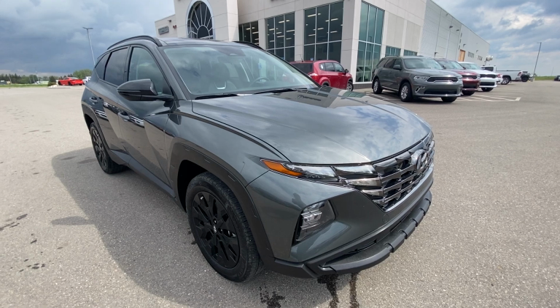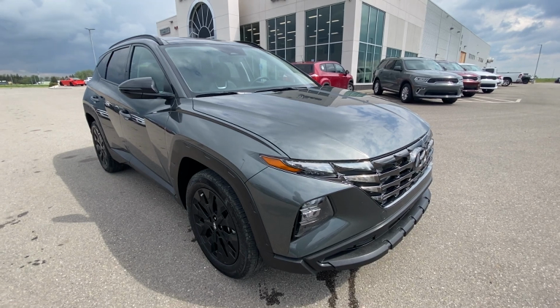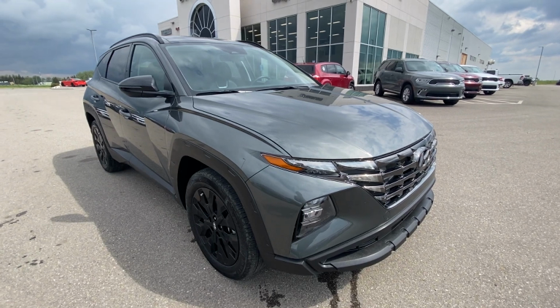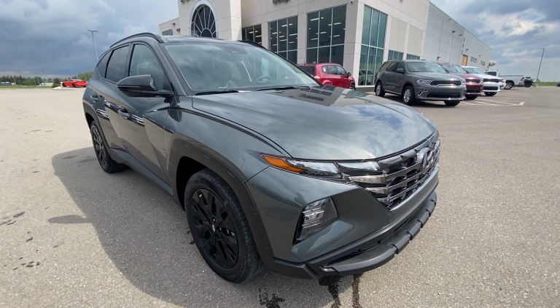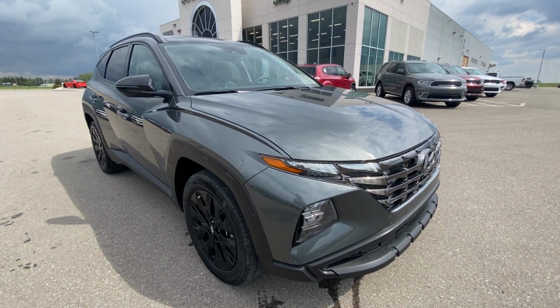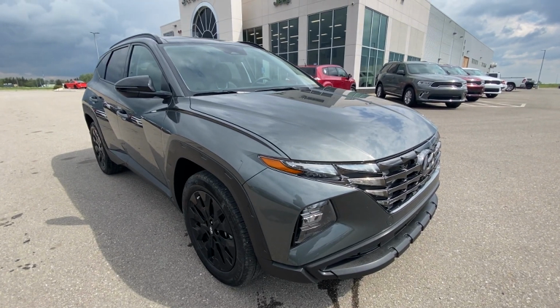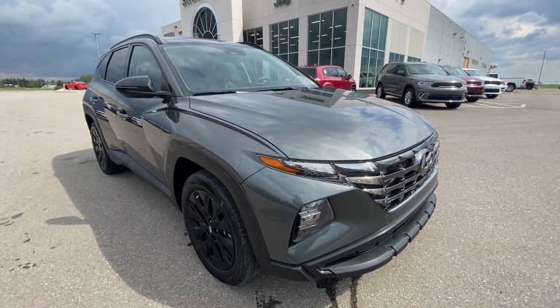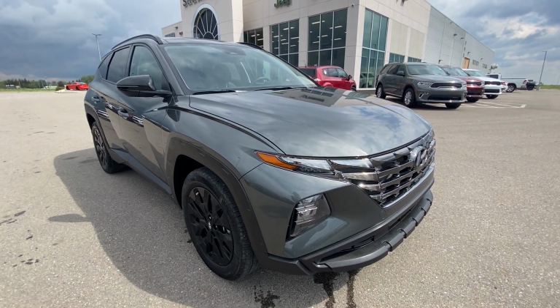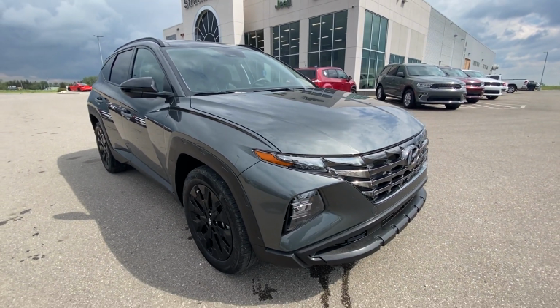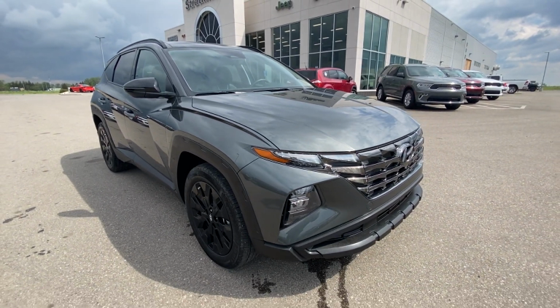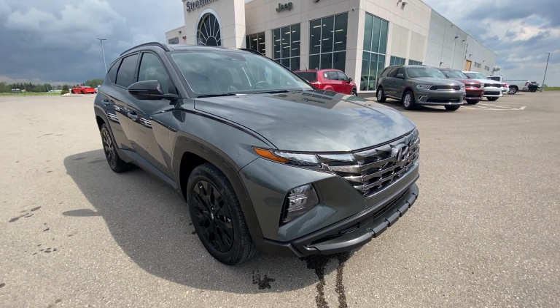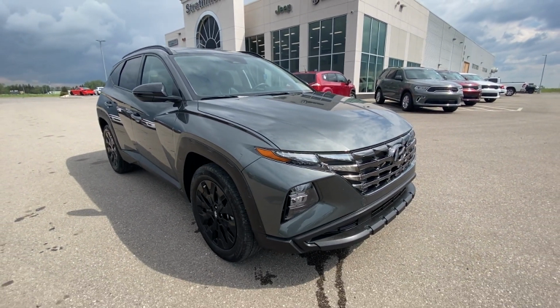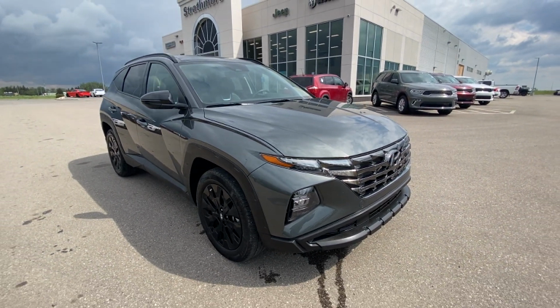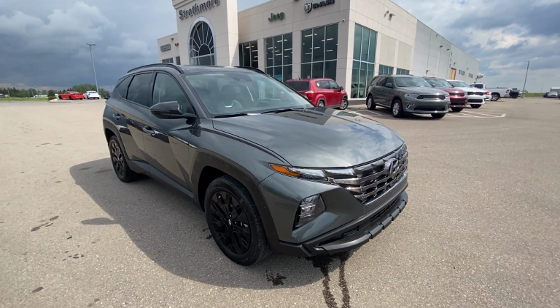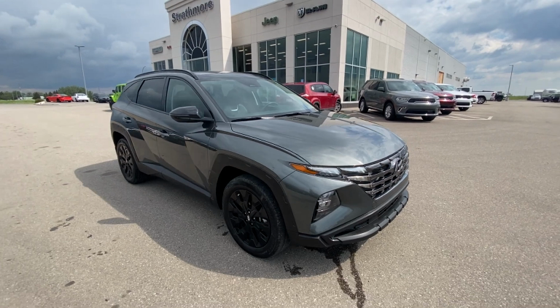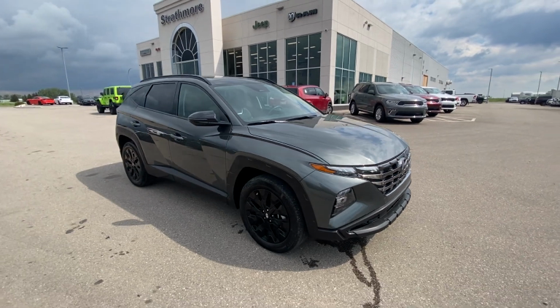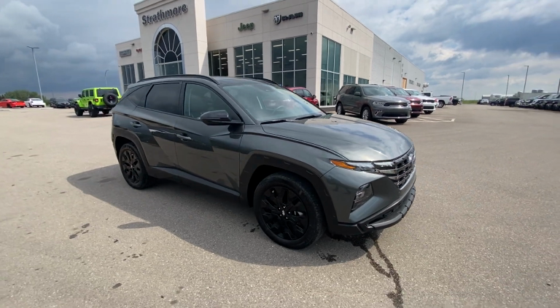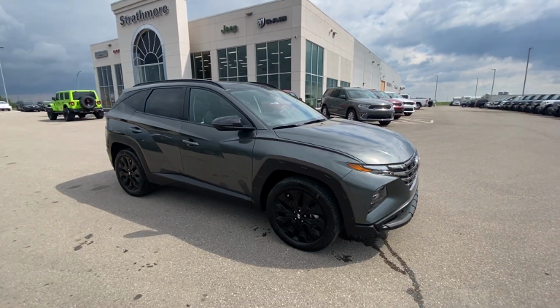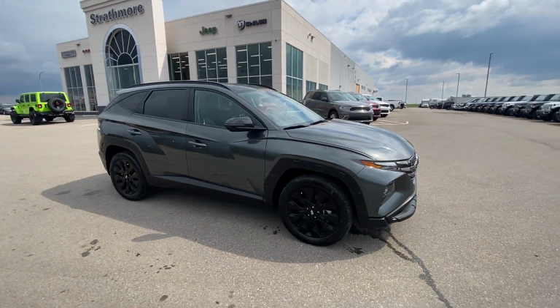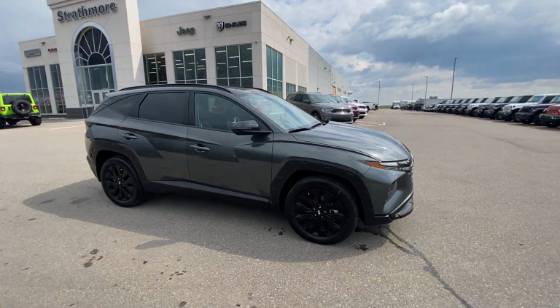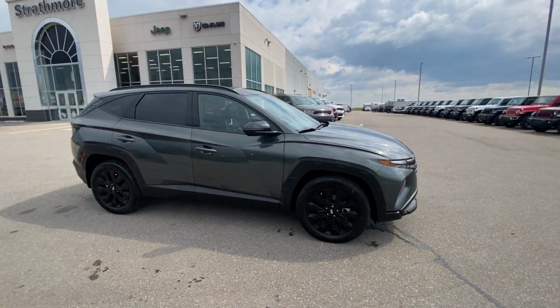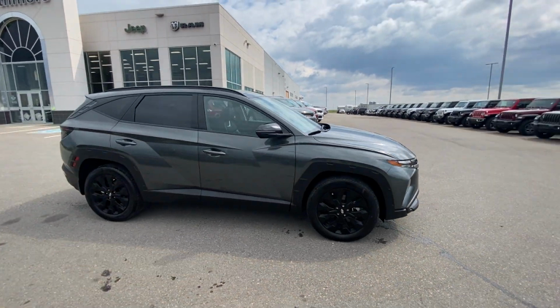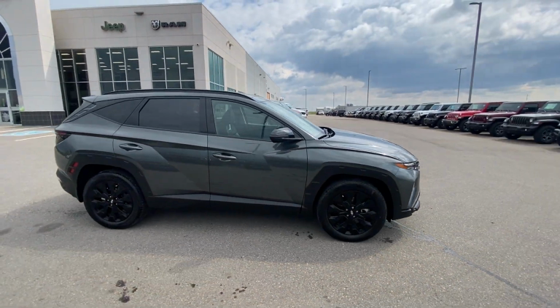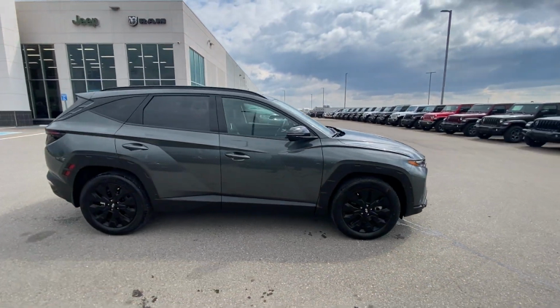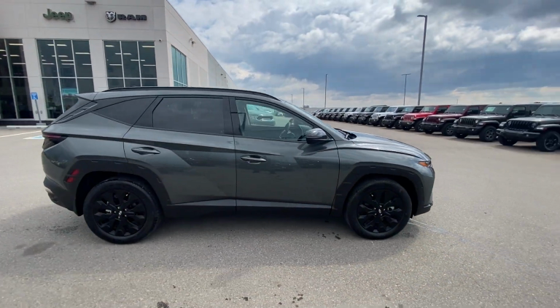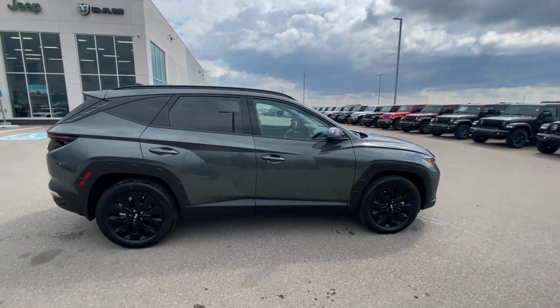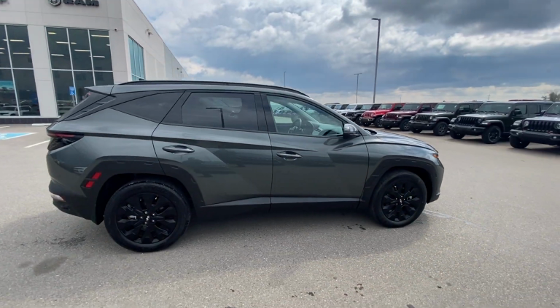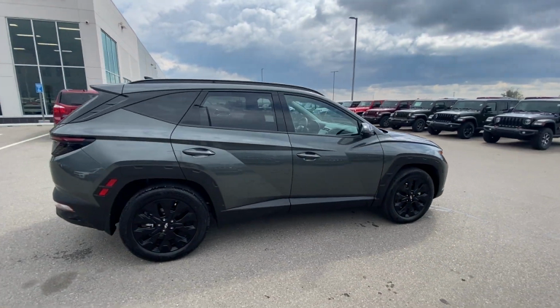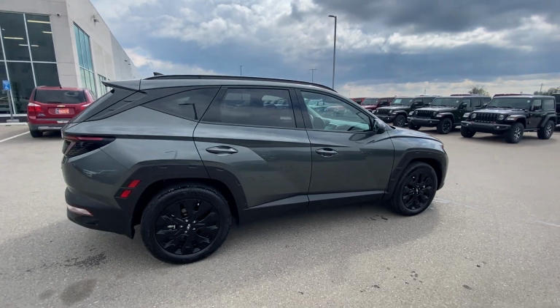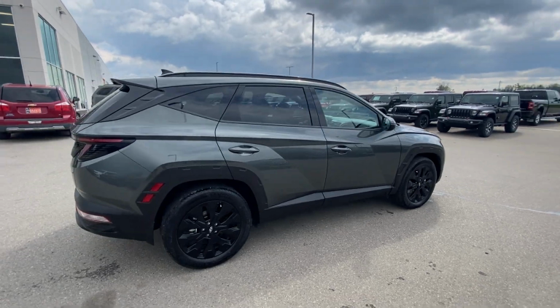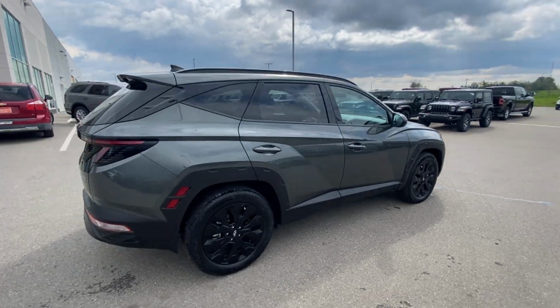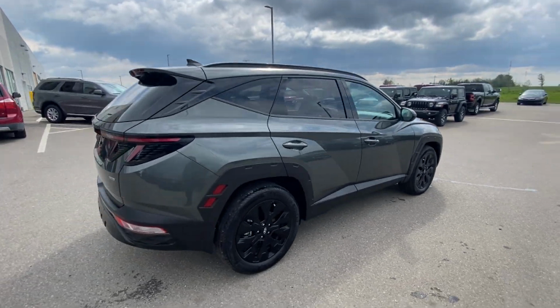Hey everyone, it's Trevor here at Strathmore Dodge. Check out this red-hot trade: 2022 Hyundai Tucson Urban All-Wheel Drive. Black 19-inch wheels, off-road body cladding, Amazon grey paint.